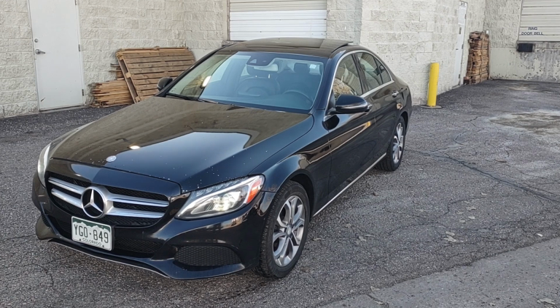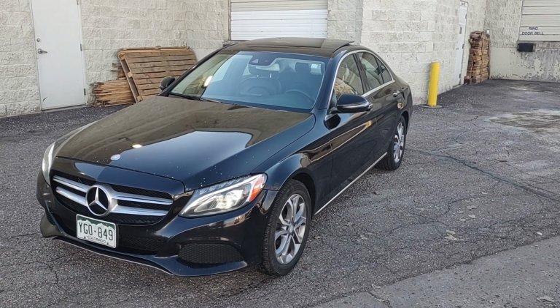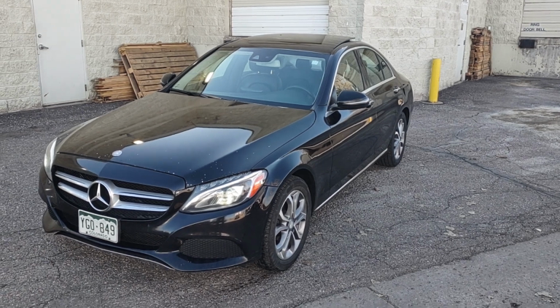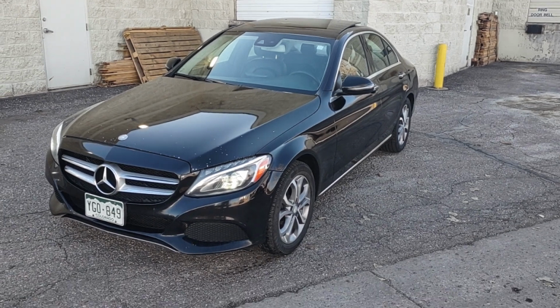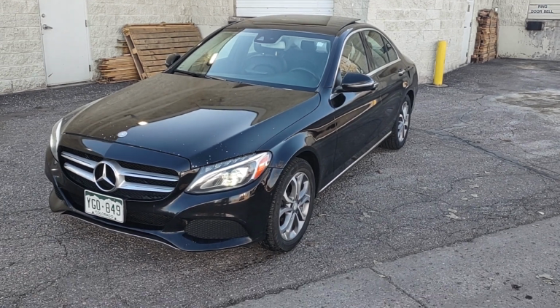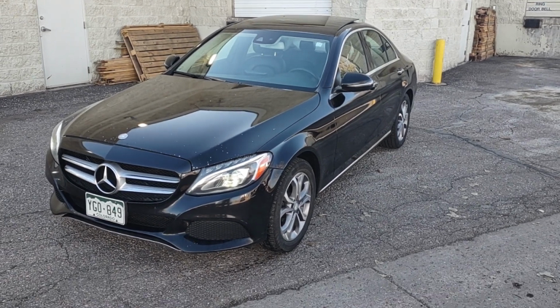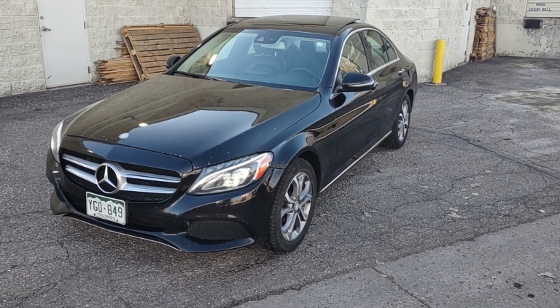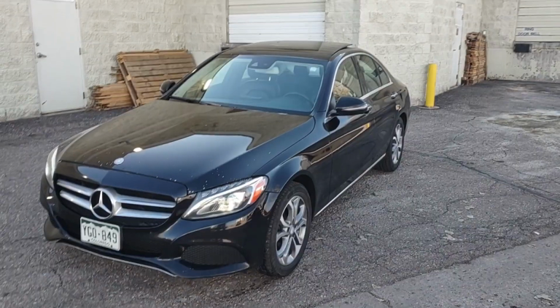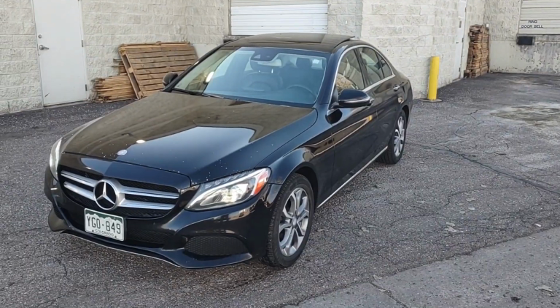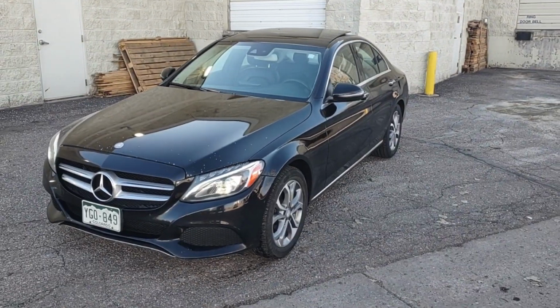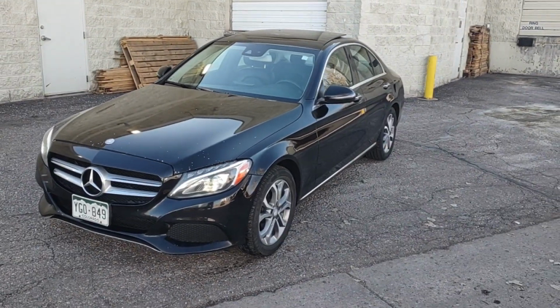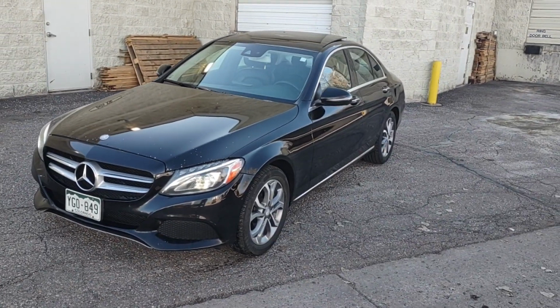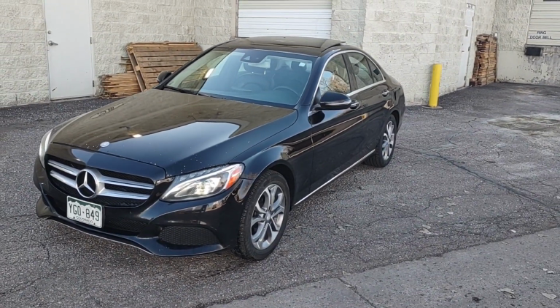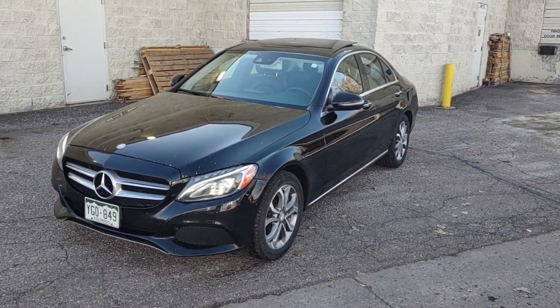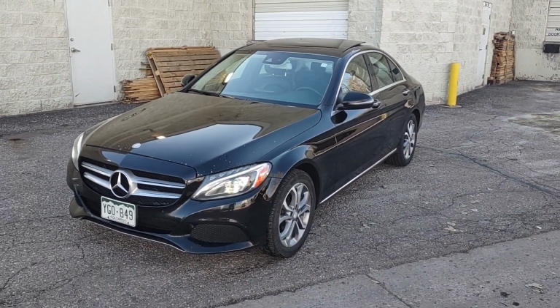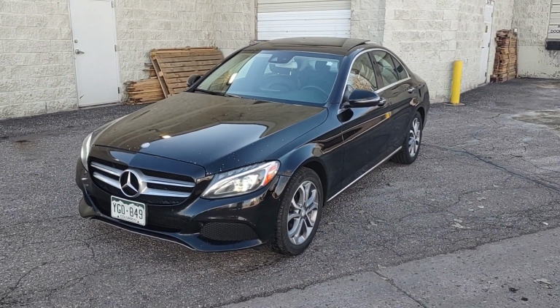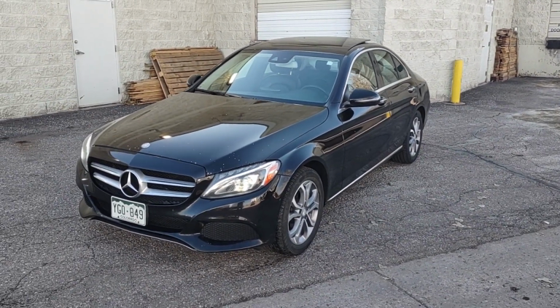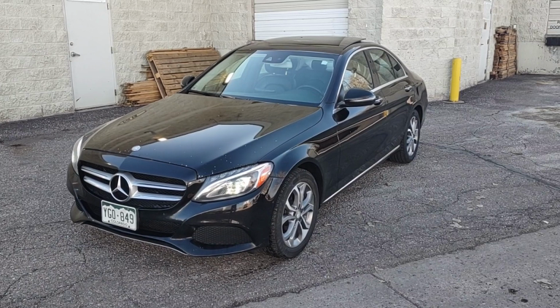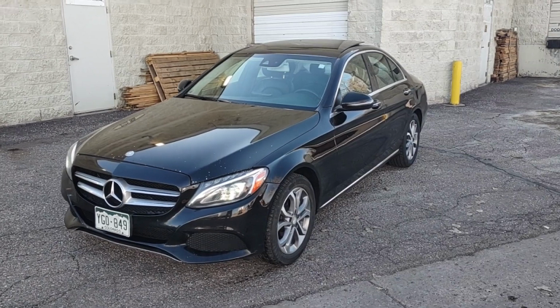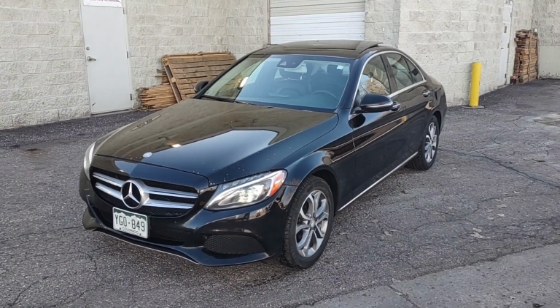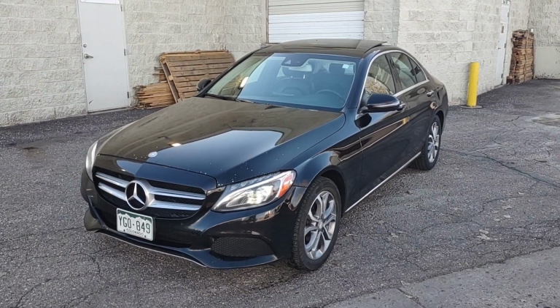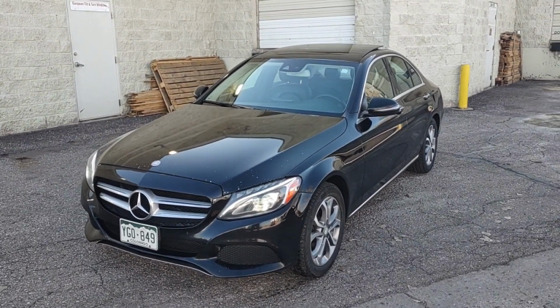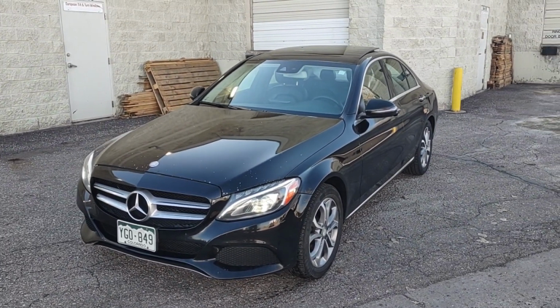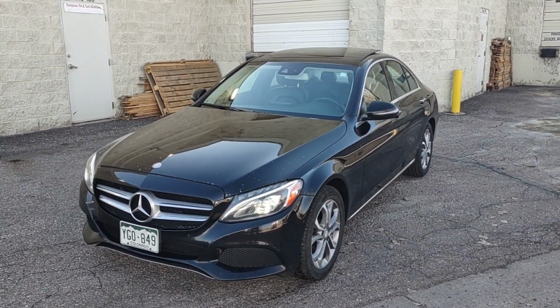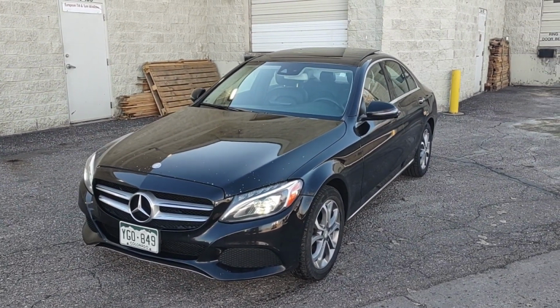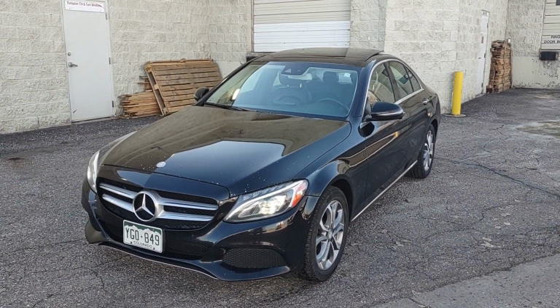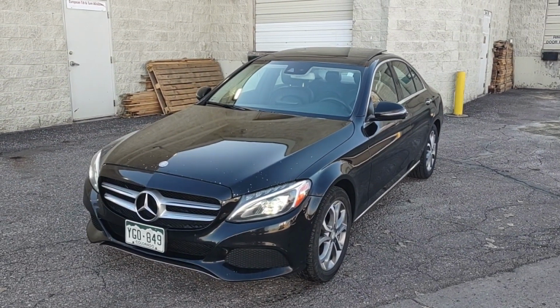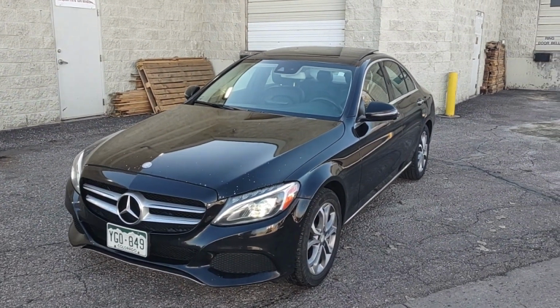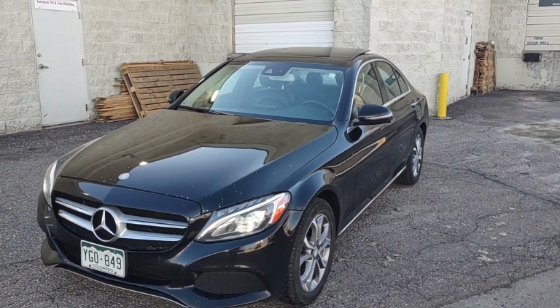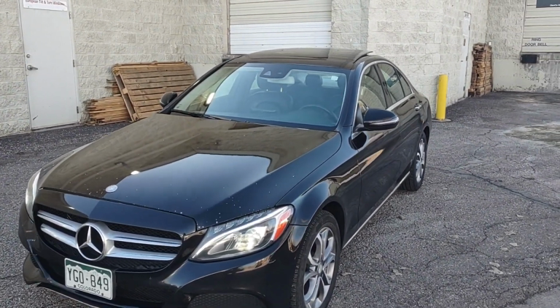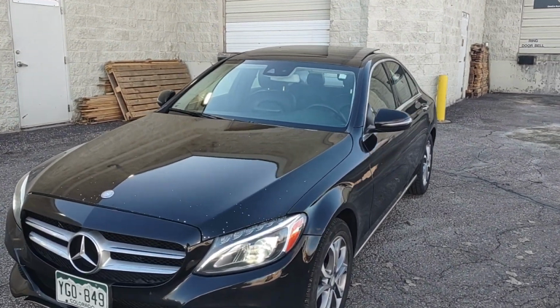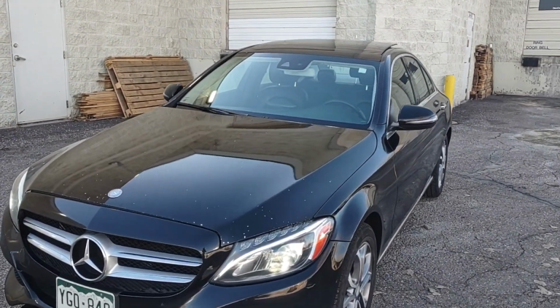In front of you is a 2017 Mercedes C300, the all-wheel drive version. I'm going to go over the exterior with you.